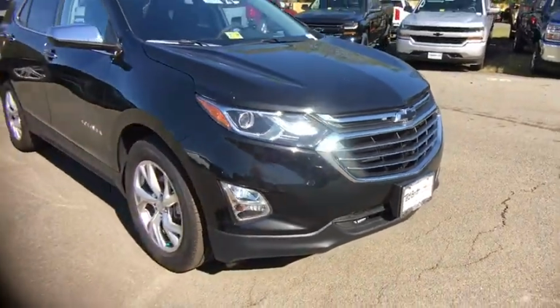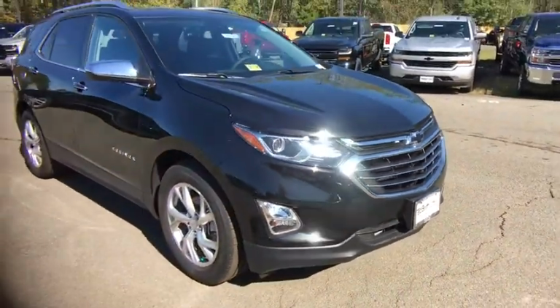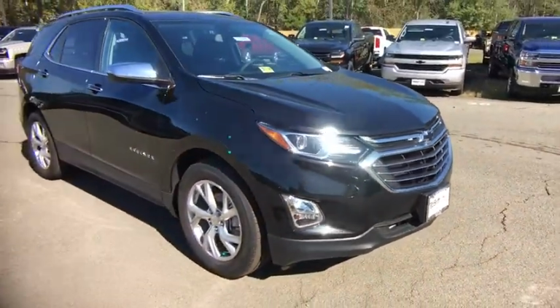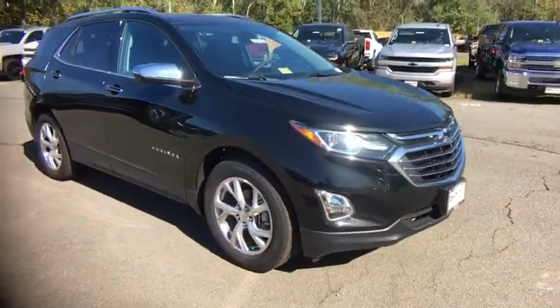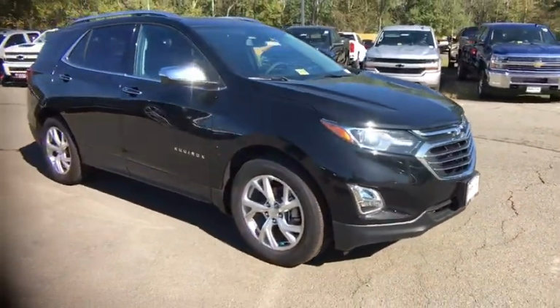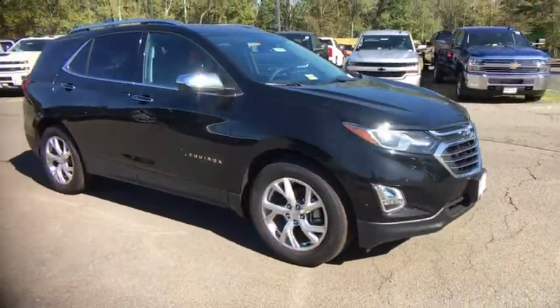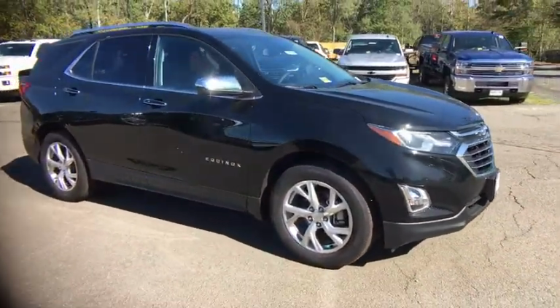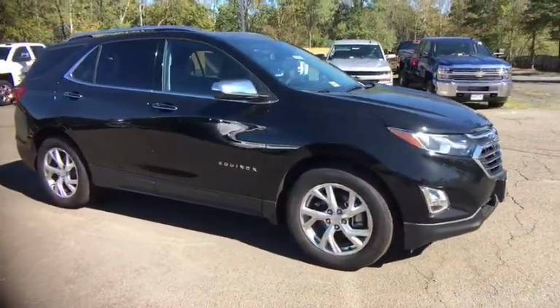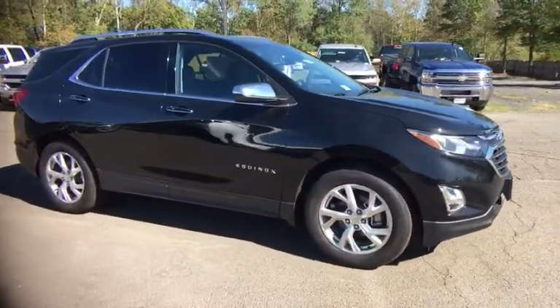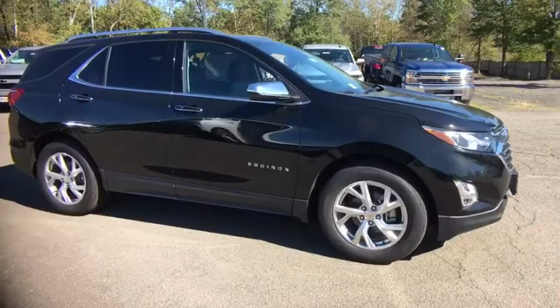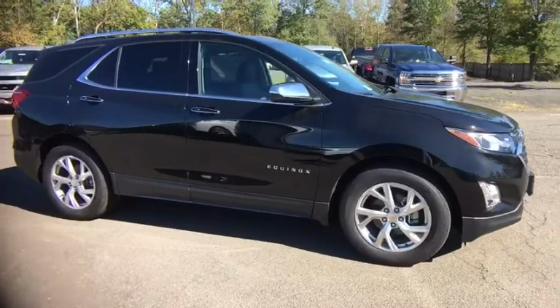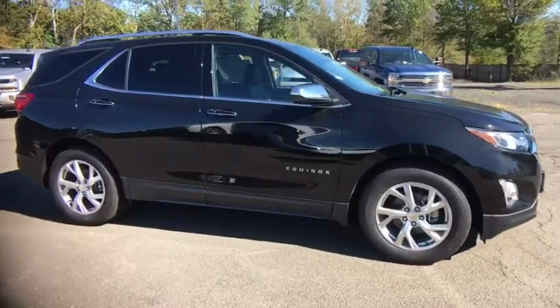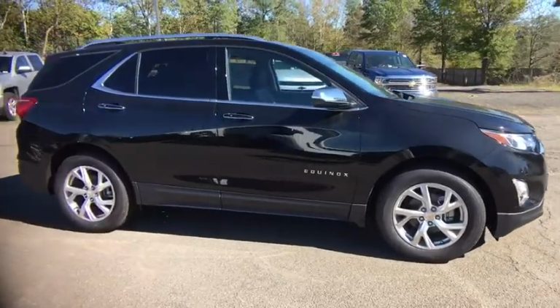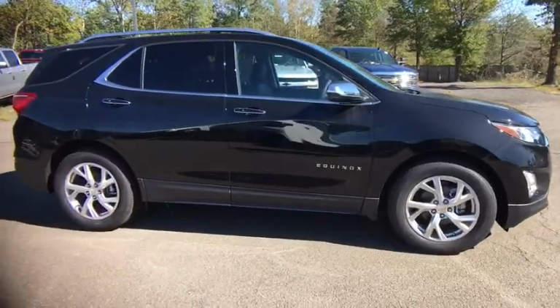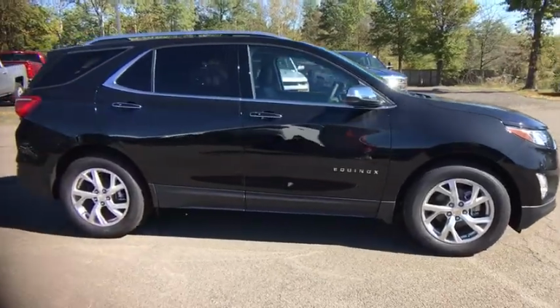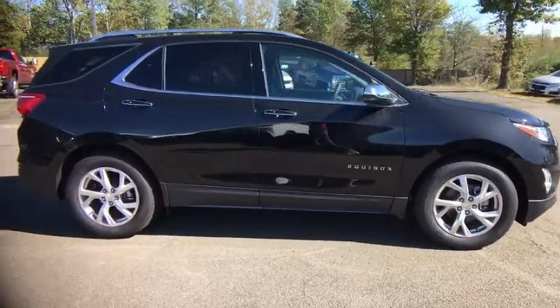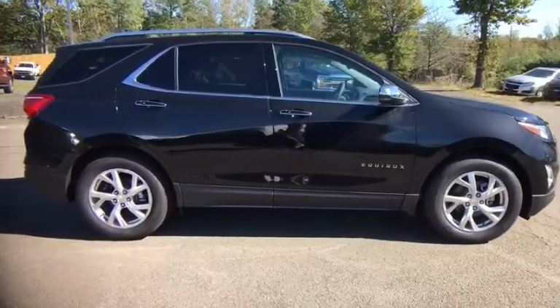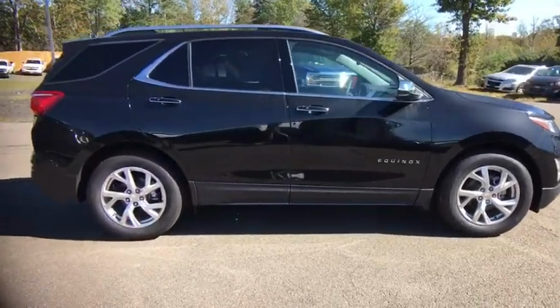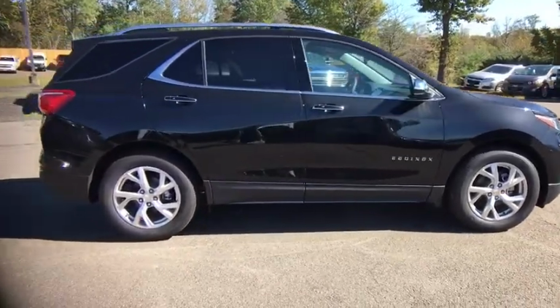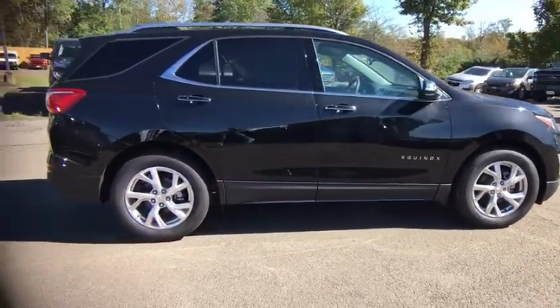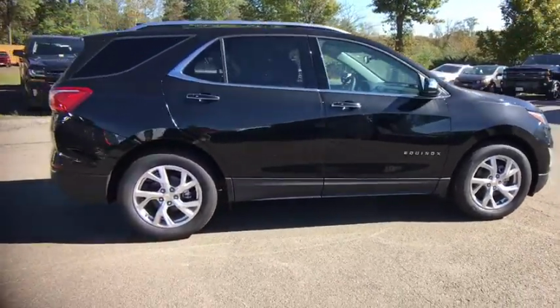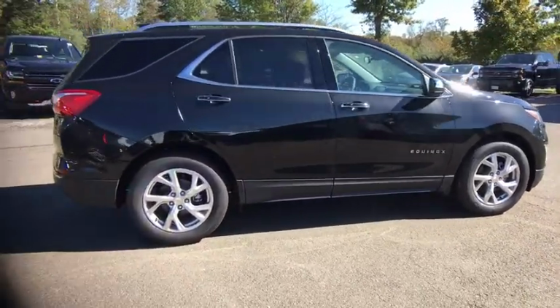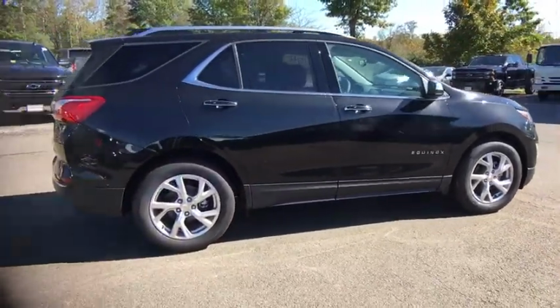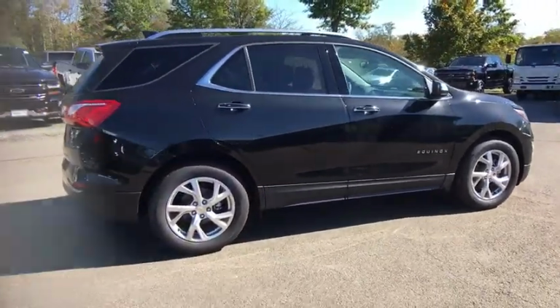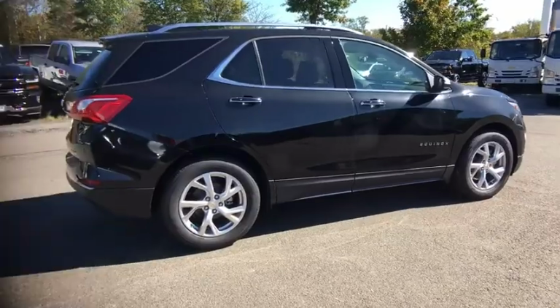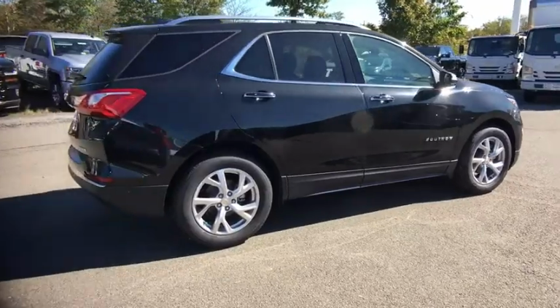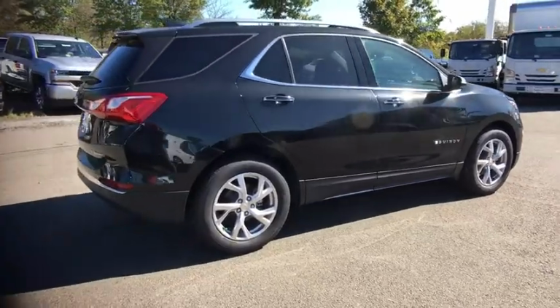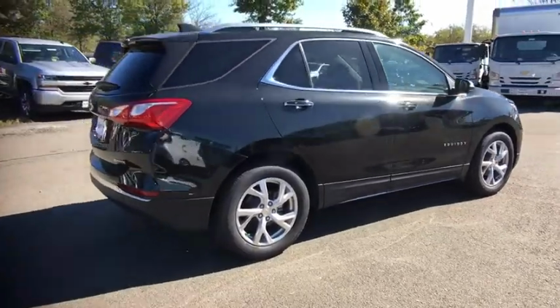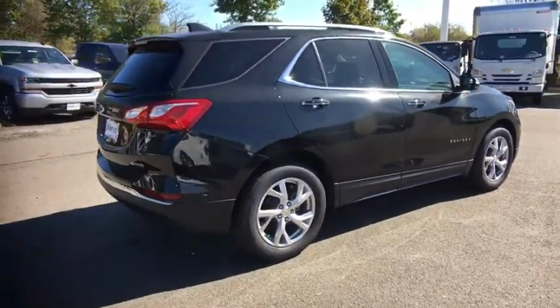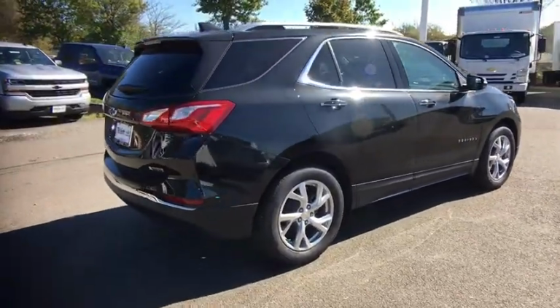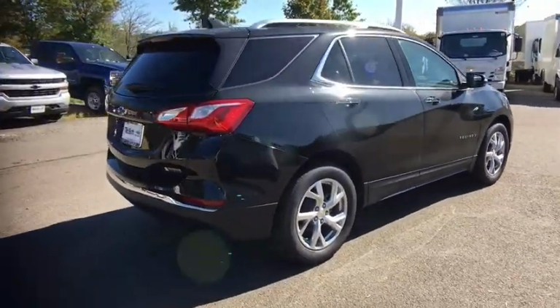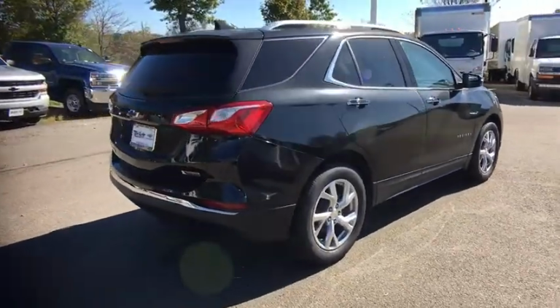Here are some of this vehicle's great options: remote start, front-wheel drive, power windows, fog lamps, heated driver and front passenger seats, rear view camera, and roof rack.